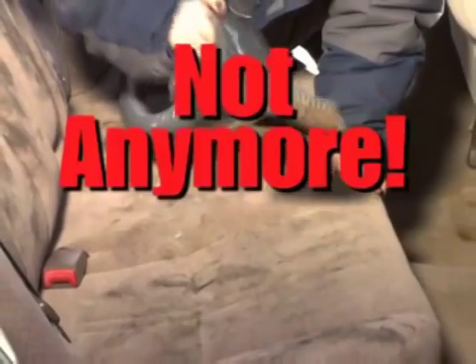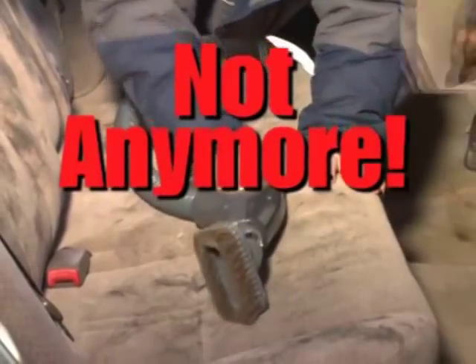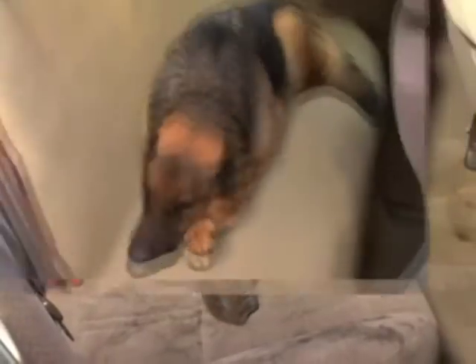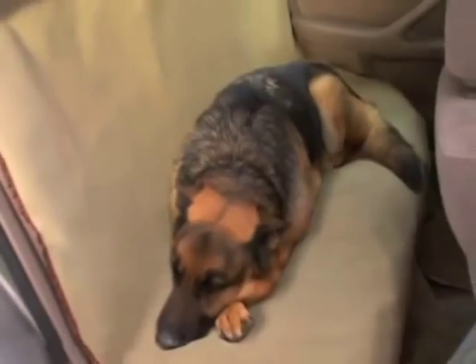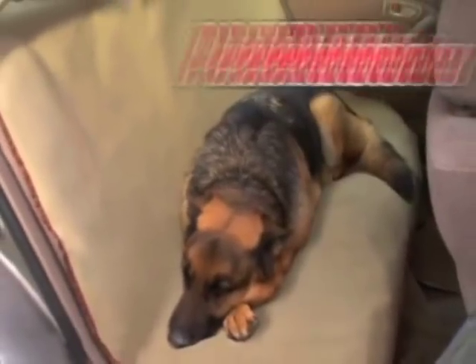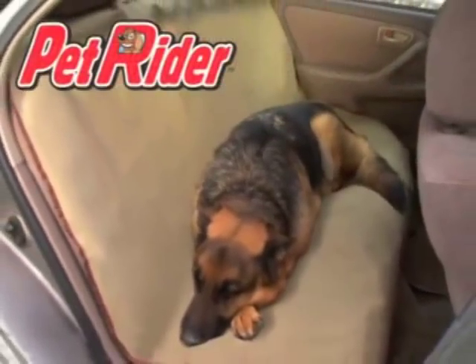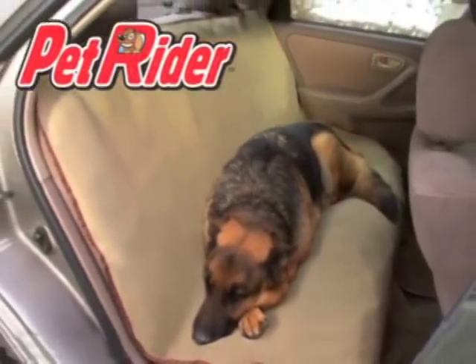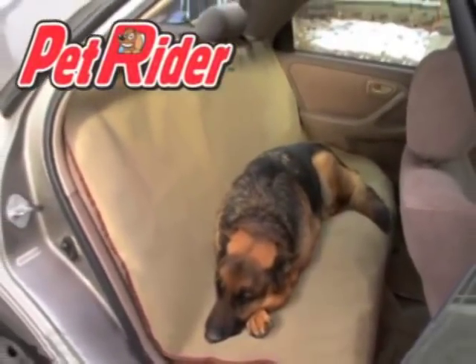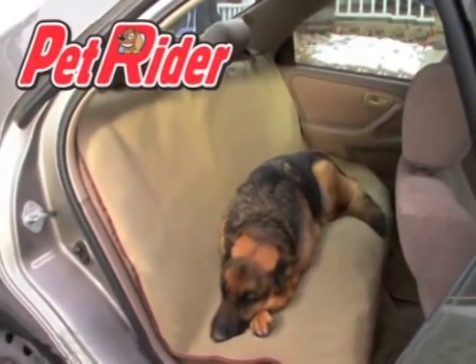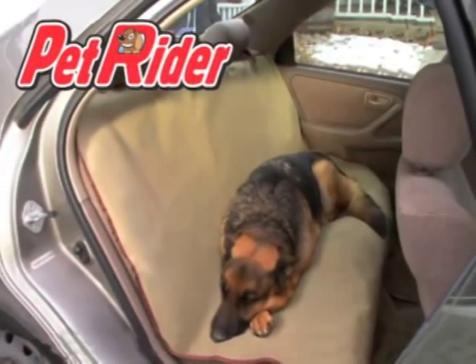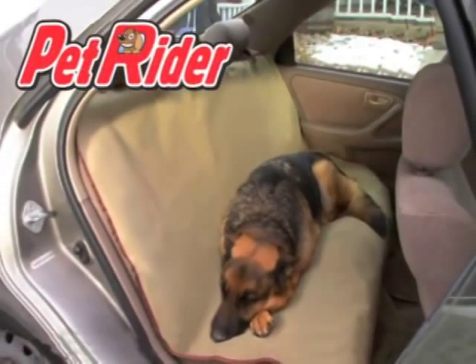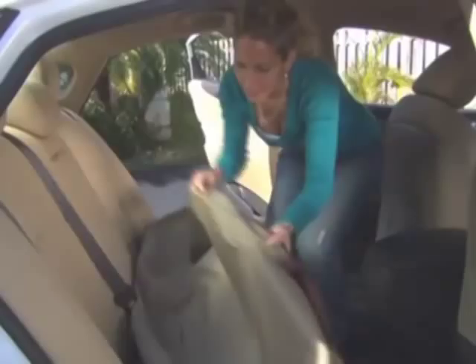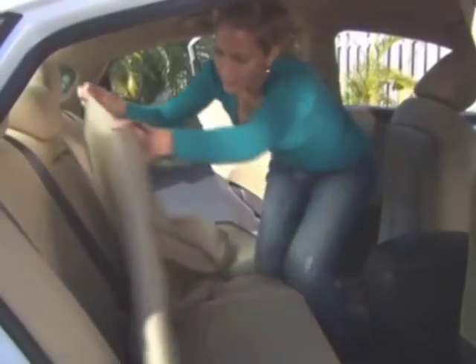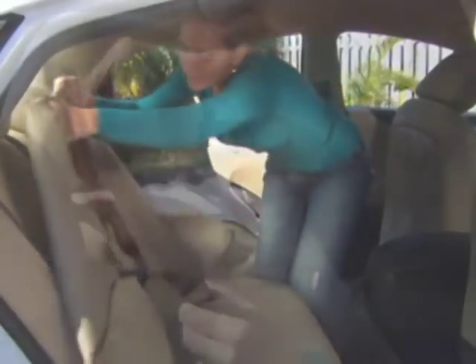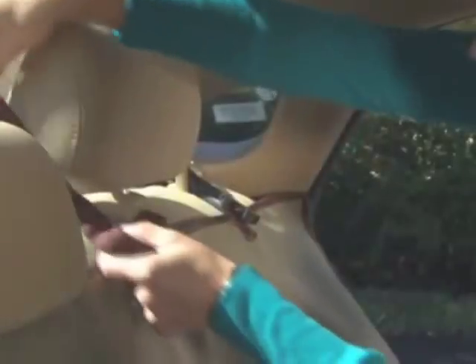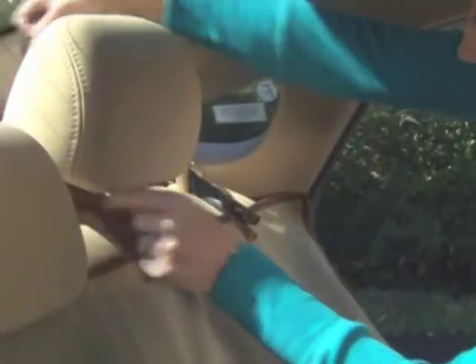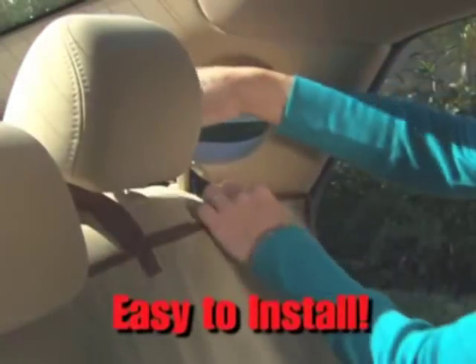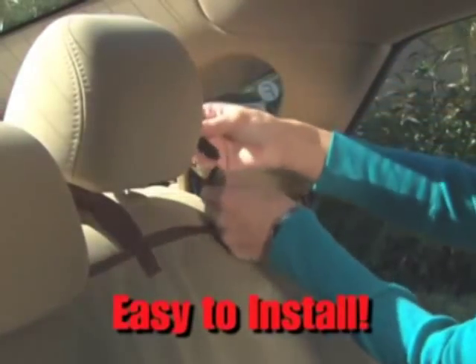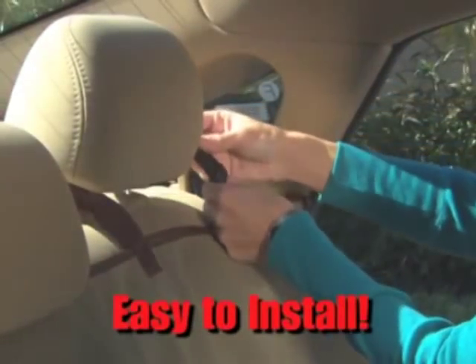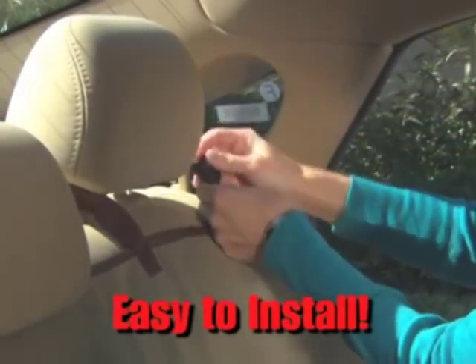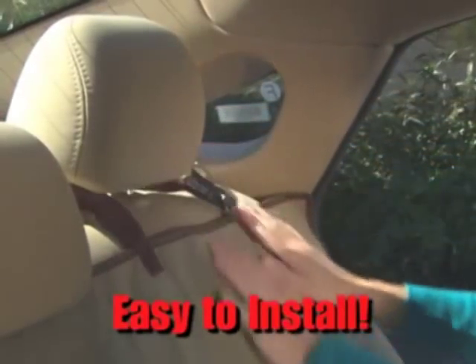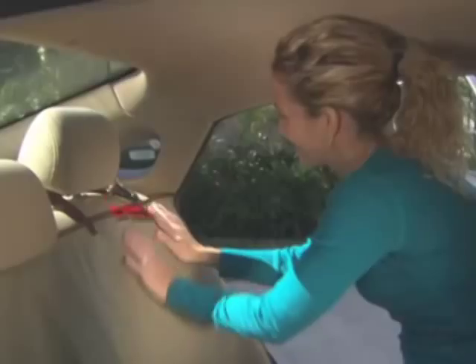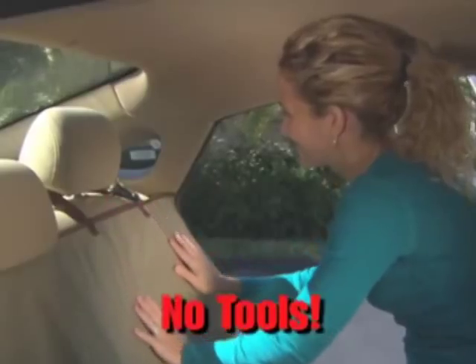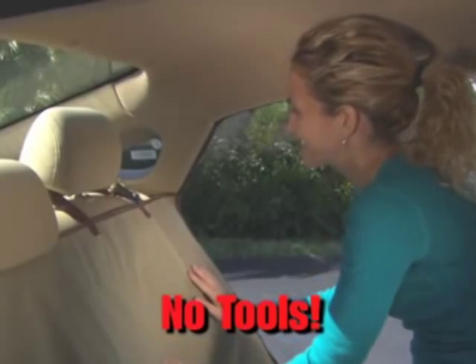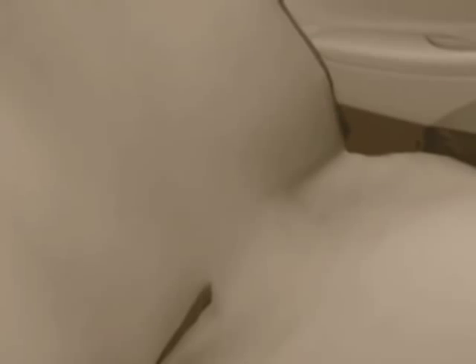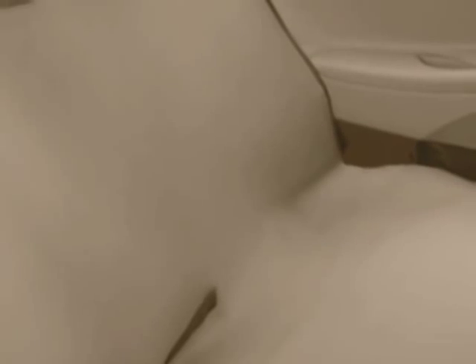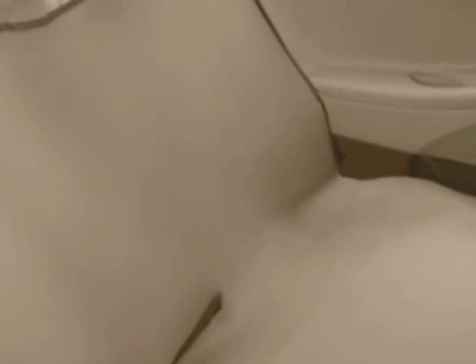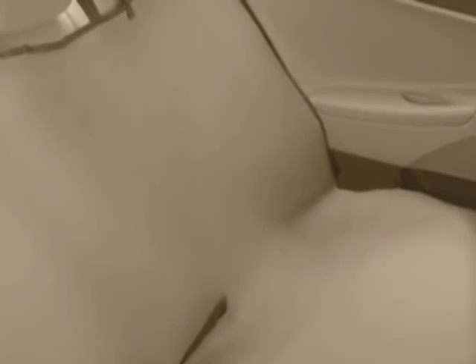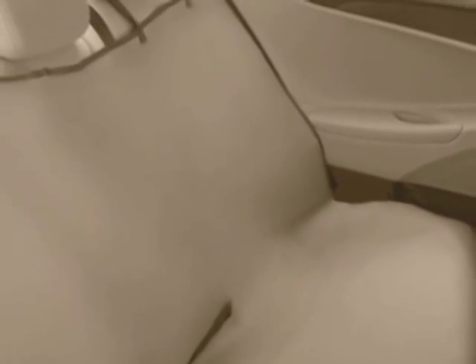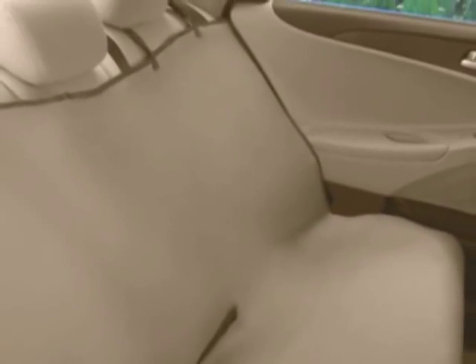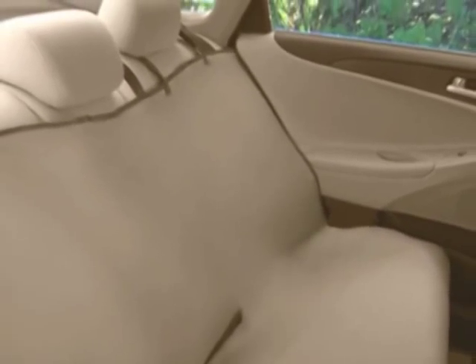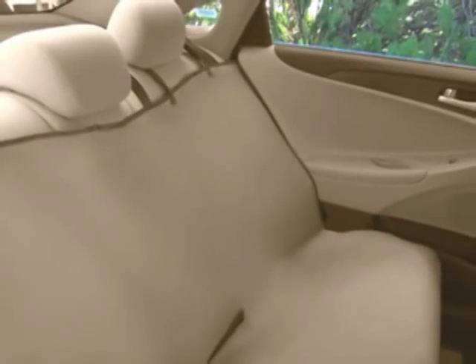Not anymore! Introducing the PetRider, the waterproof, perfect pet seat cover. The PetRider instantly installs with adjustable straps that lock securely in place. No tools needed. Completely protects the entire back and seat surface of the car.